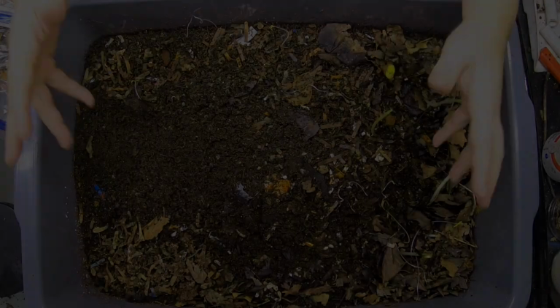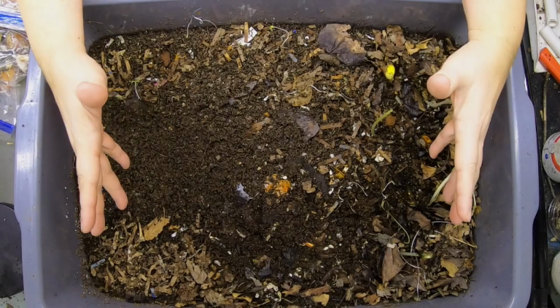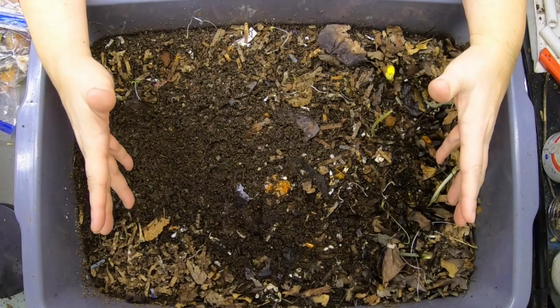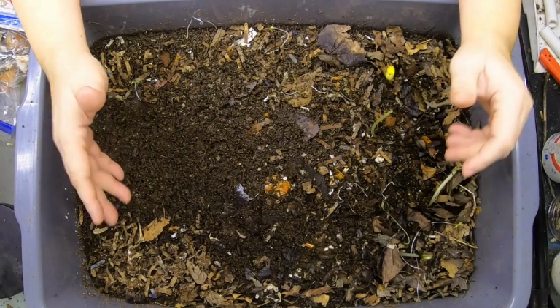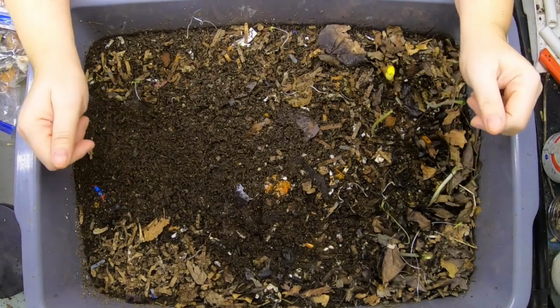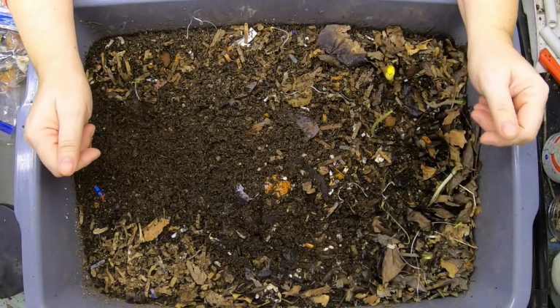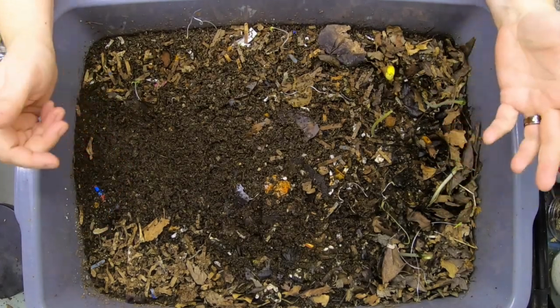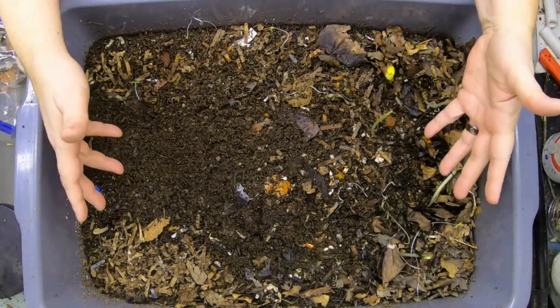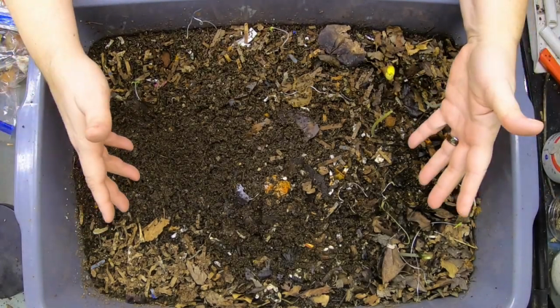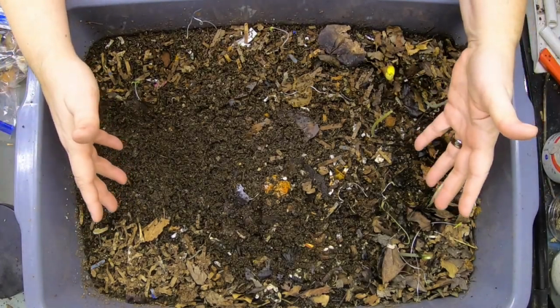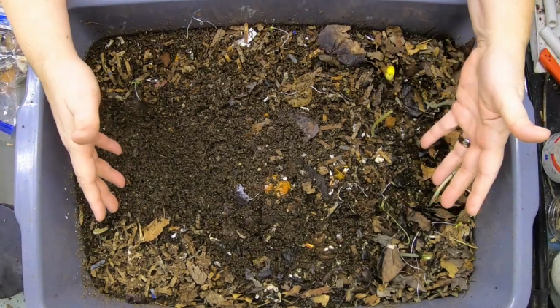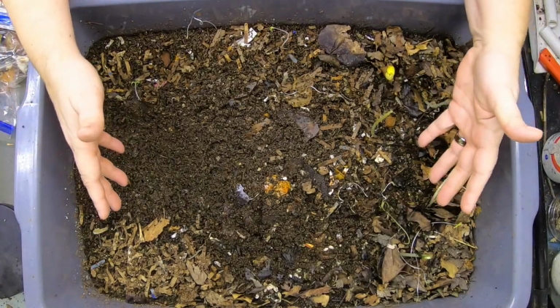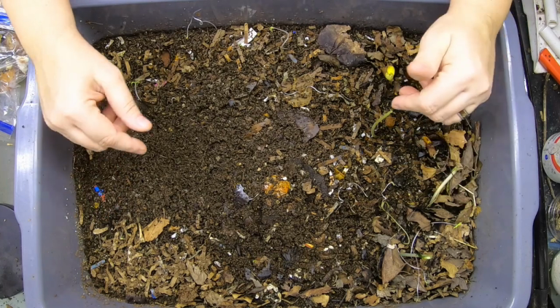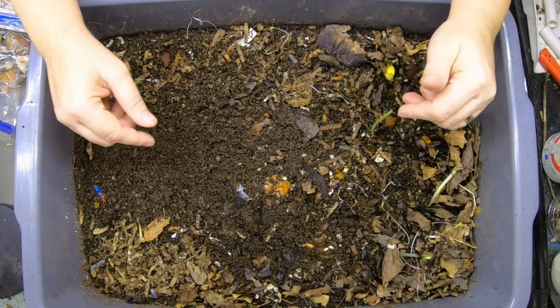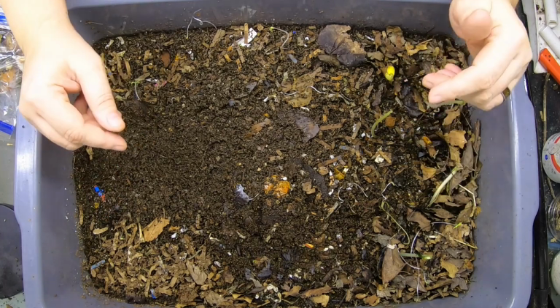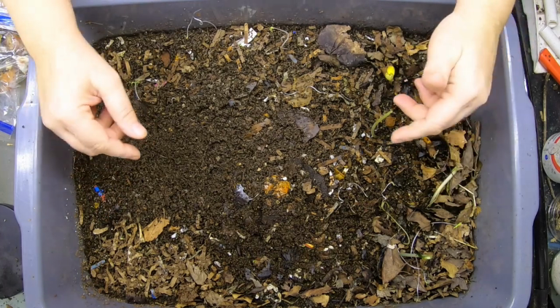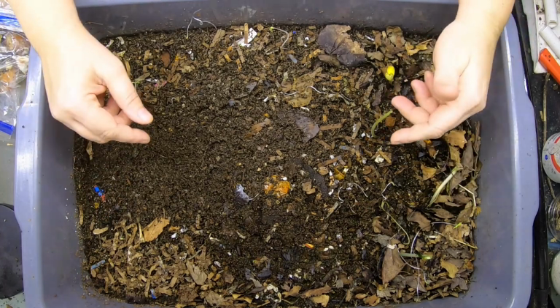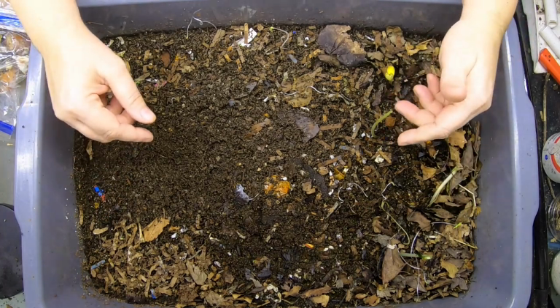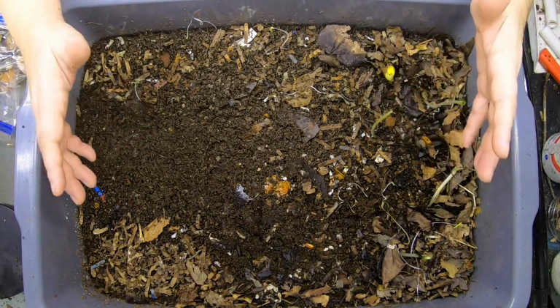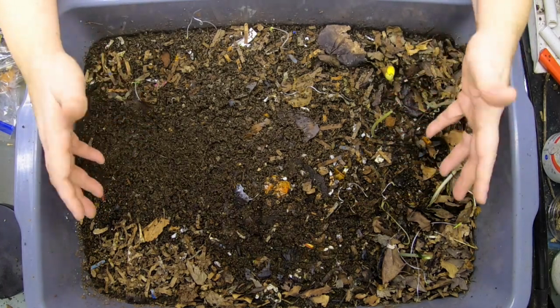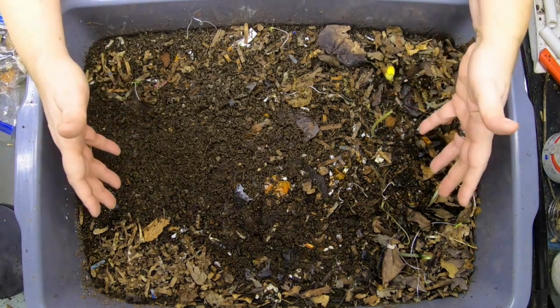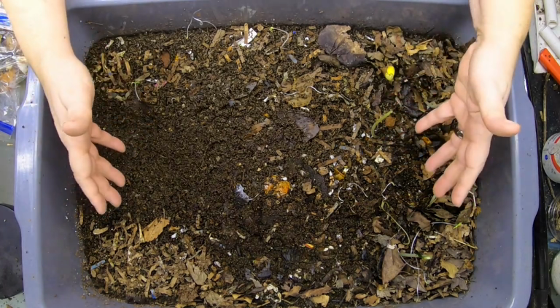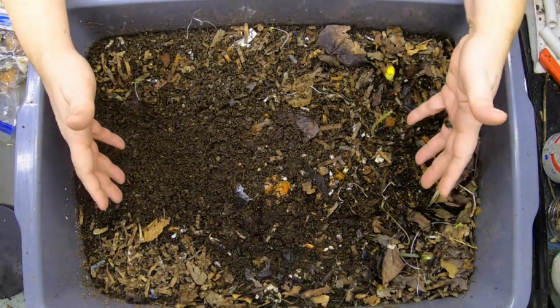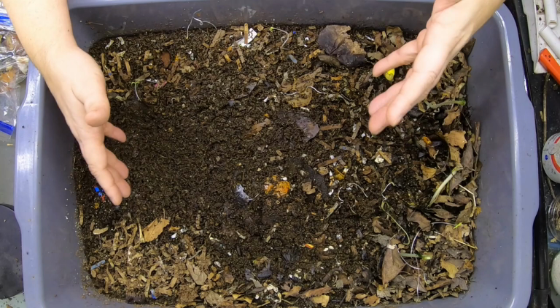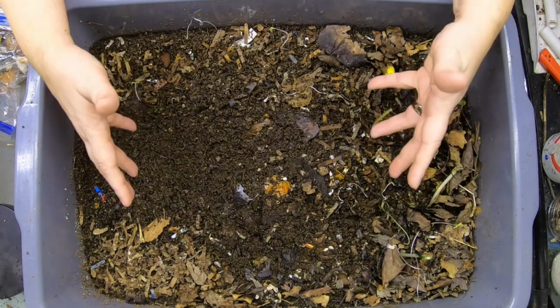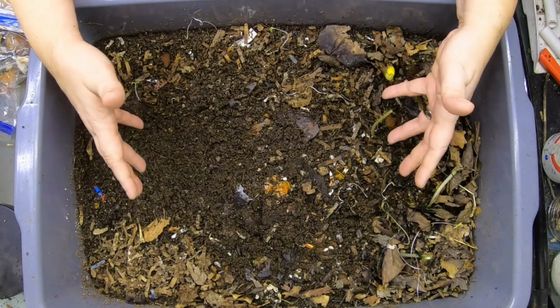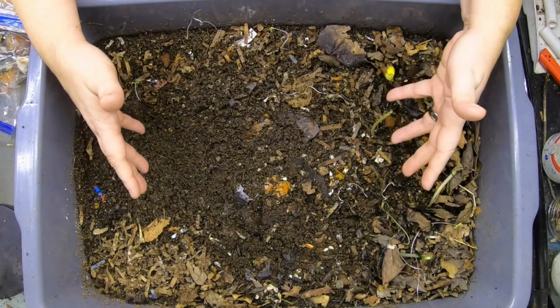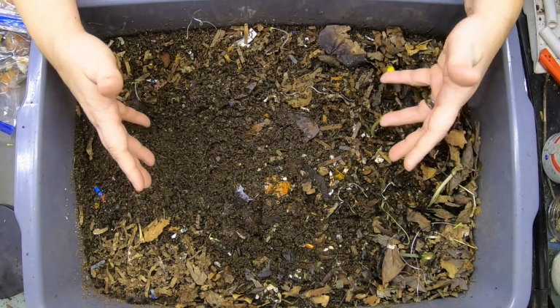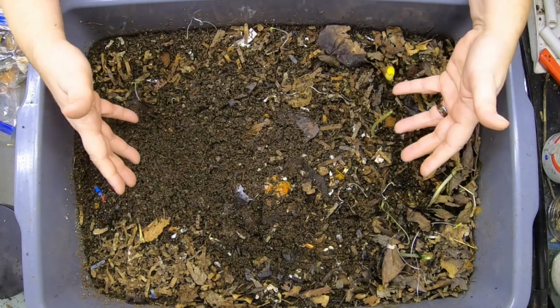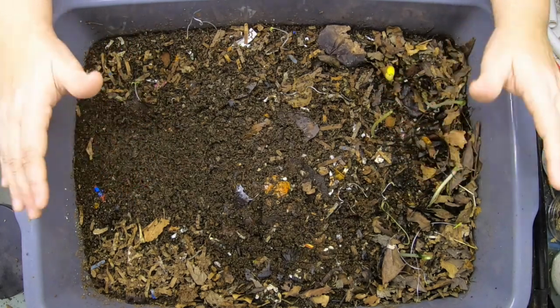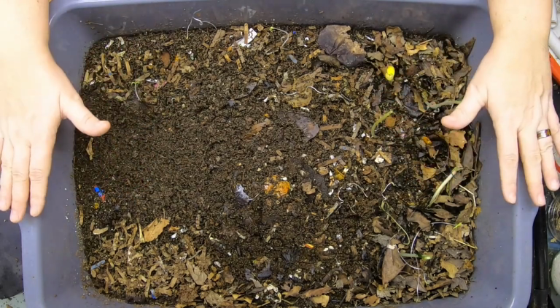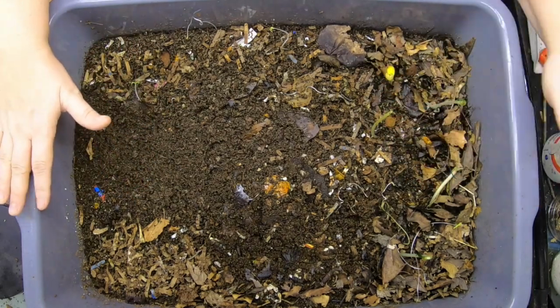Hey guys, it's Anne. Welcome to the channel. If you're new here, this is an indoor worm farming channel, and this is my experimental bin that I am trying to see how many inputs it takes to get to my final batch of castings.